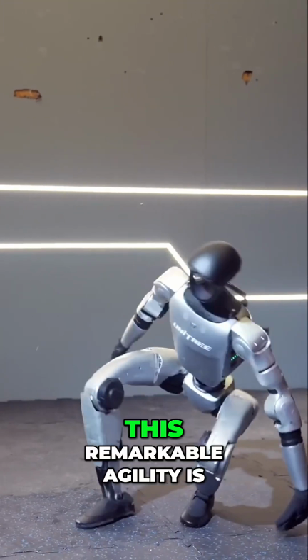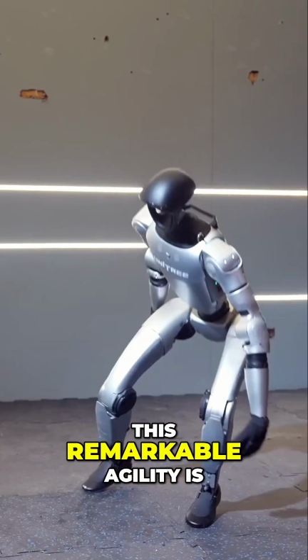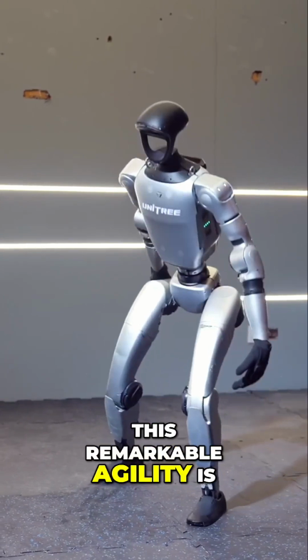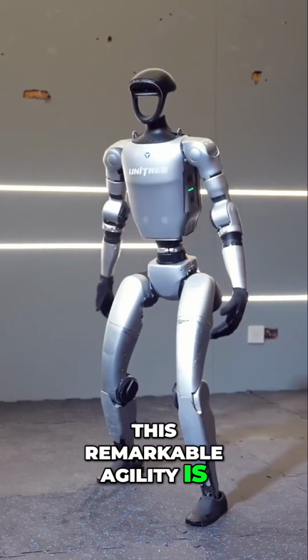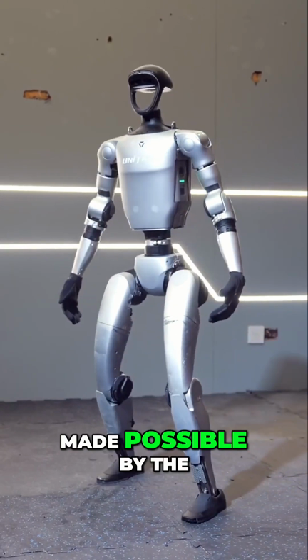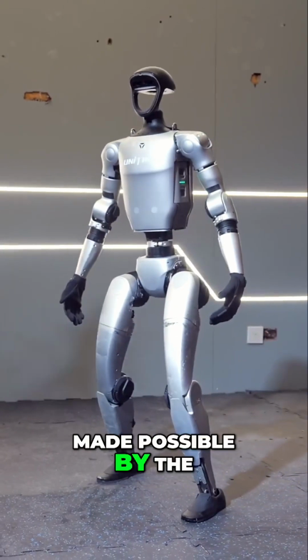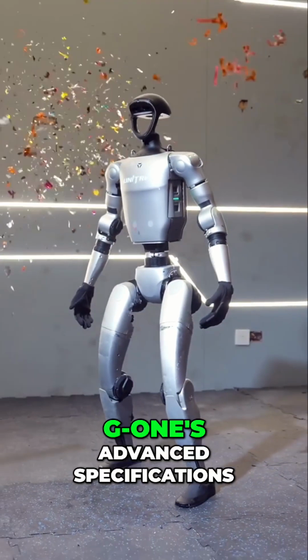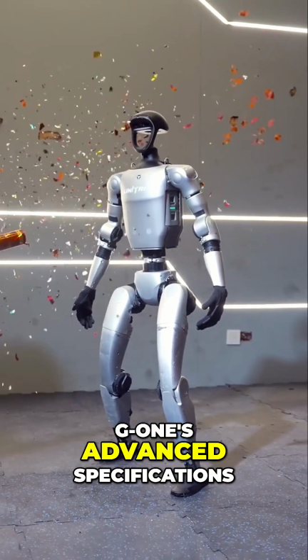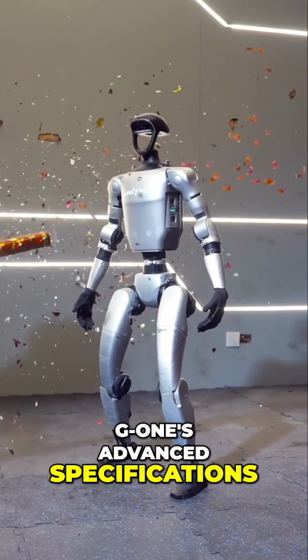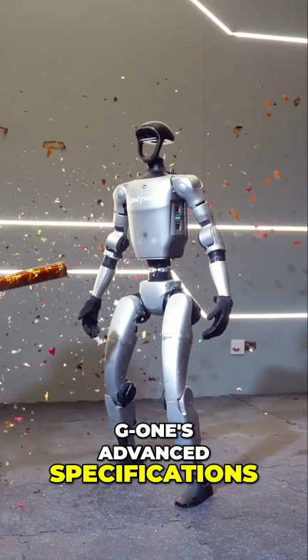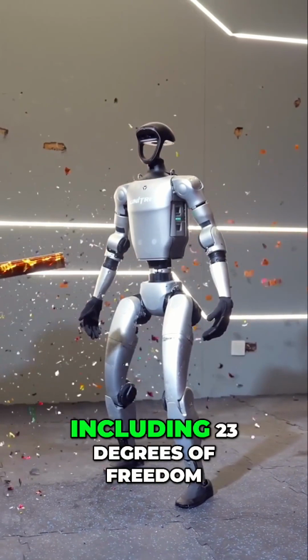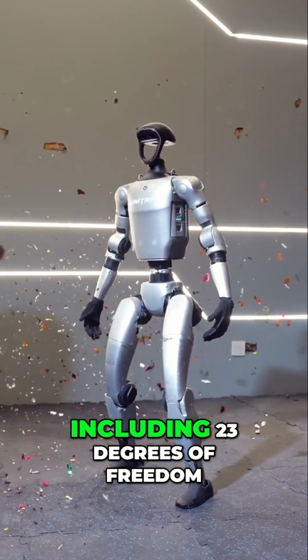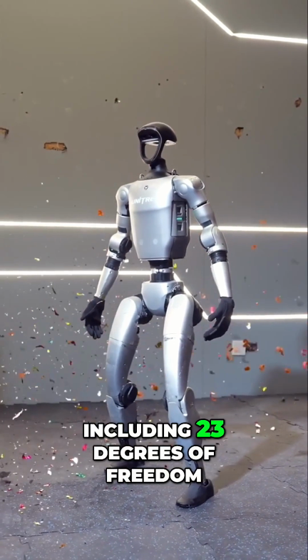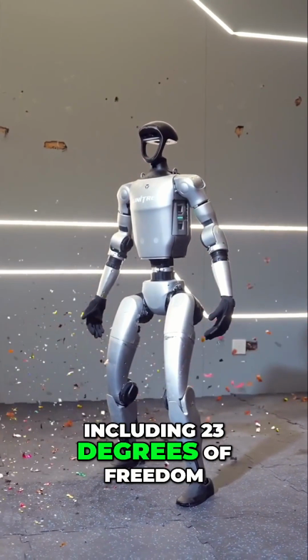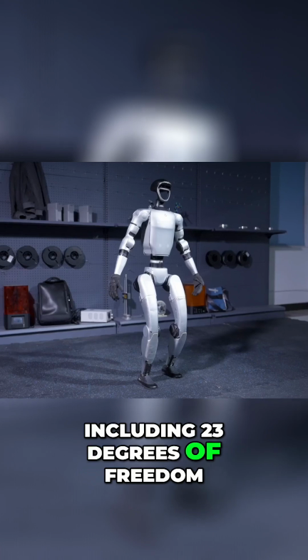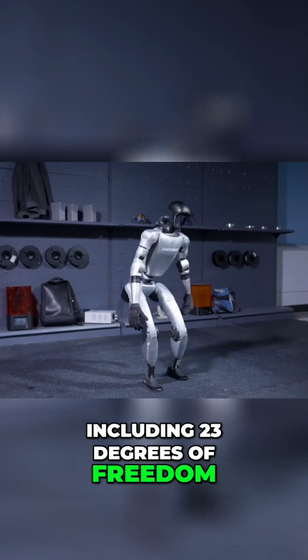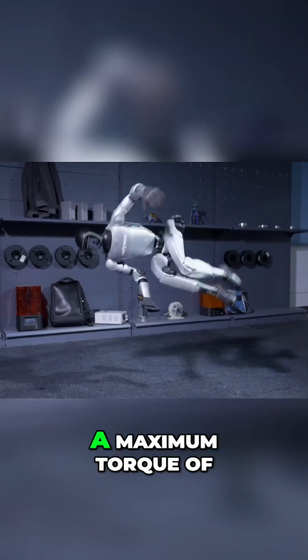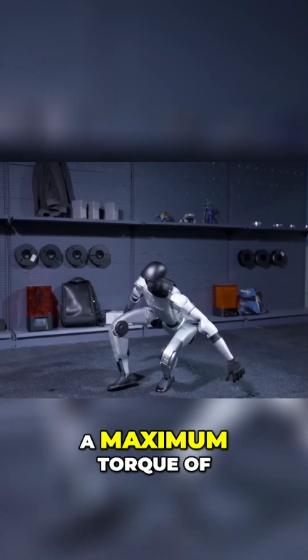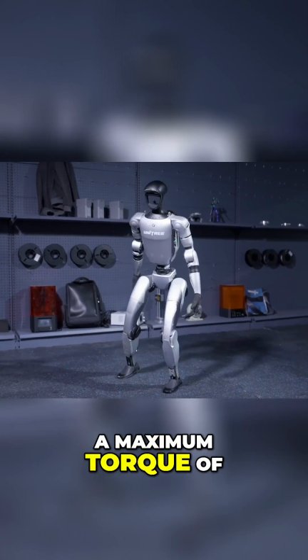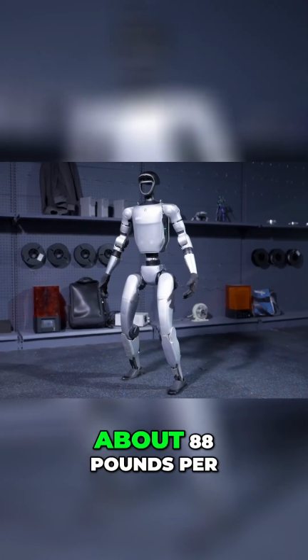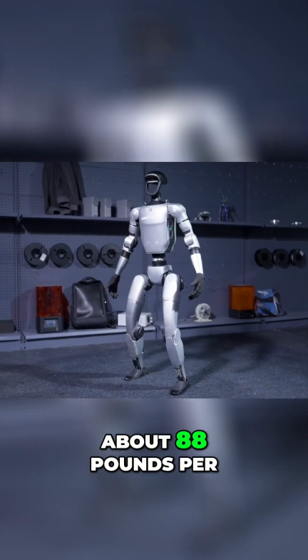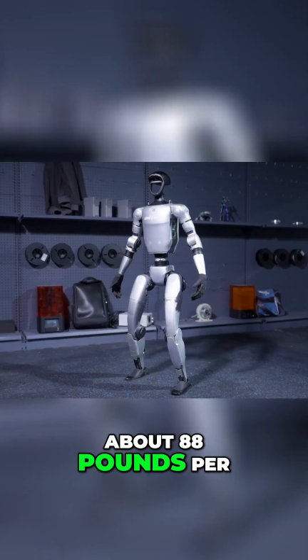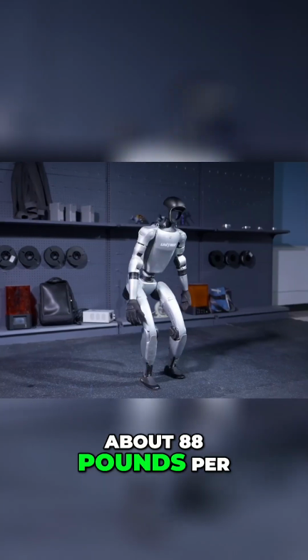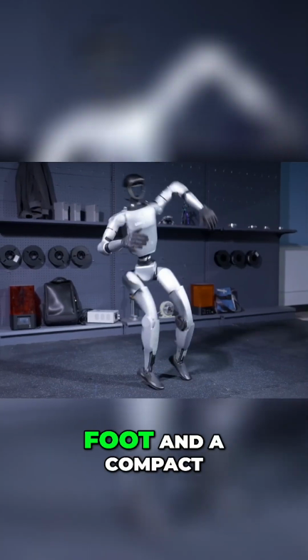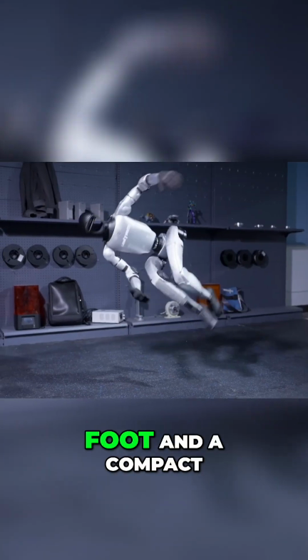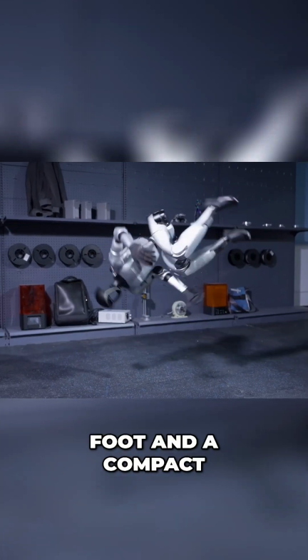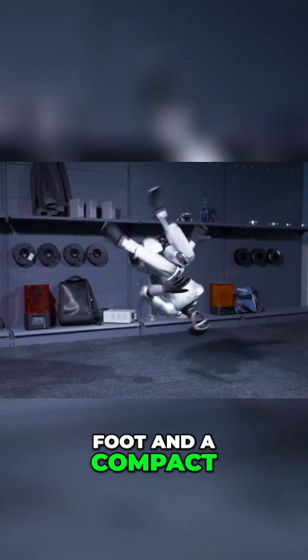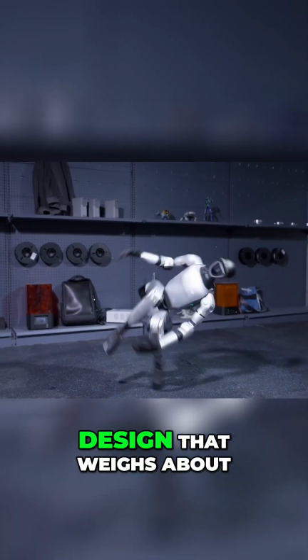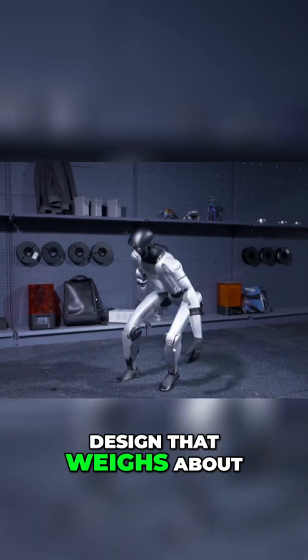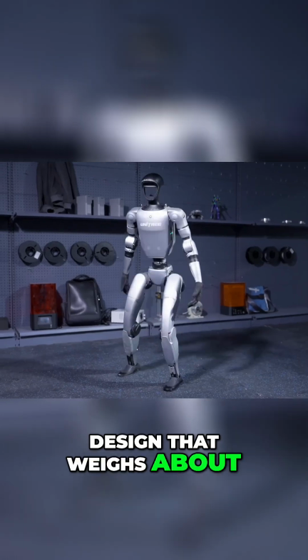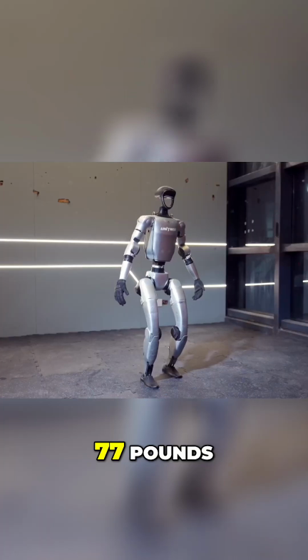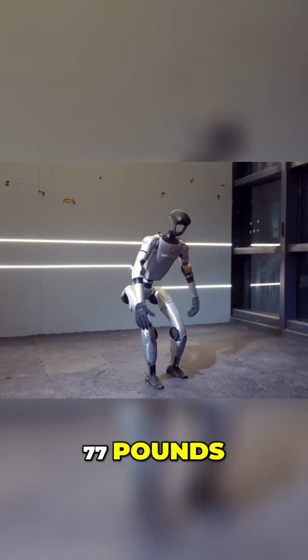This remarkable agility is made possible by the G1's advanced specifications, including 23 degrees of freedom, a maximum torque of about 88 pounds per foot, and a compact design that weighs about 77 pounds.